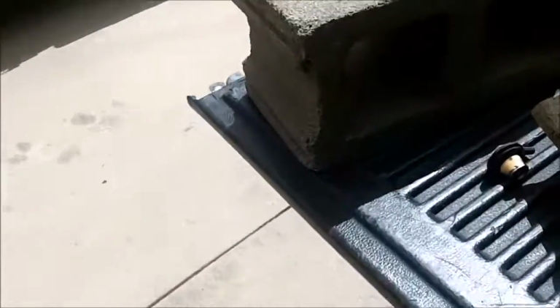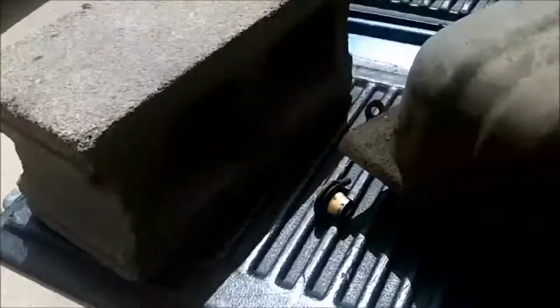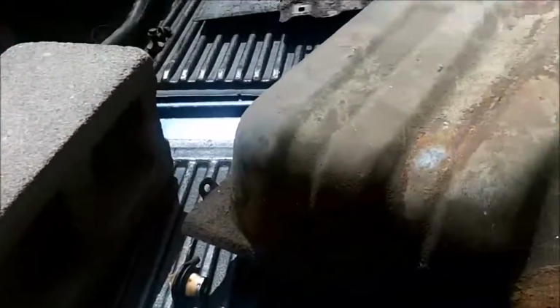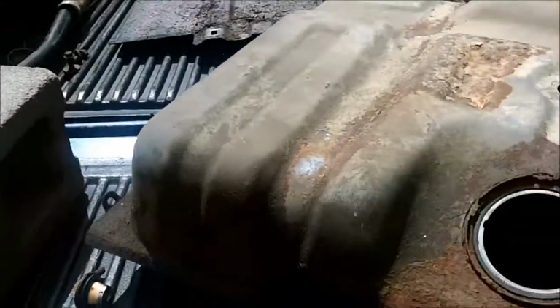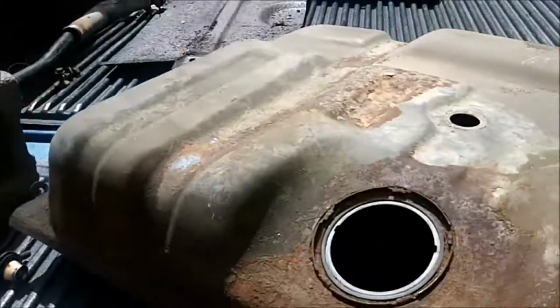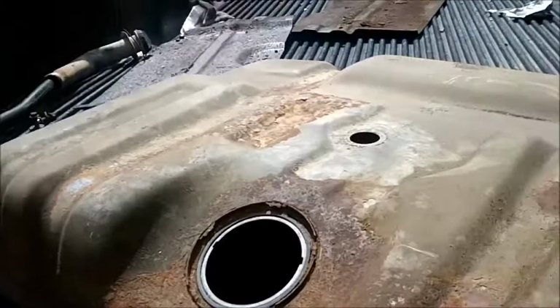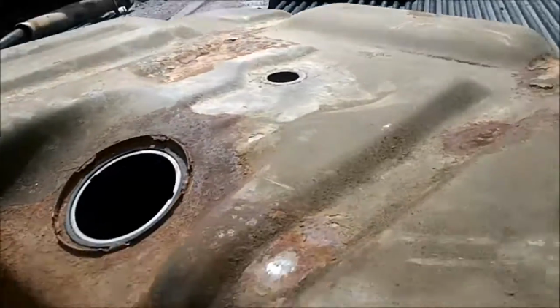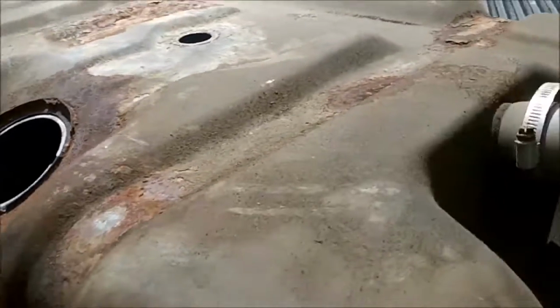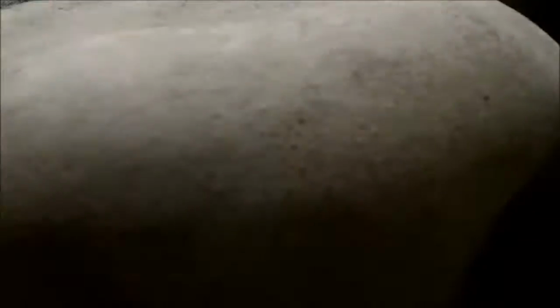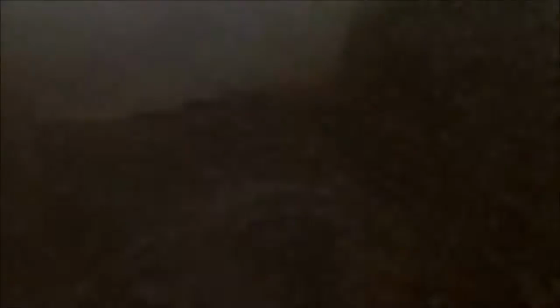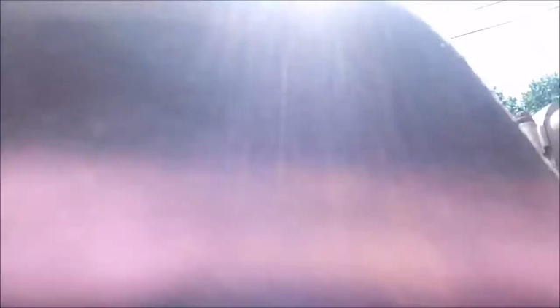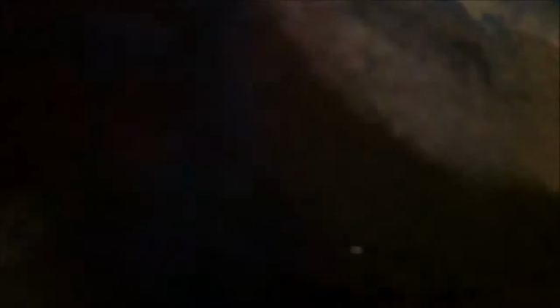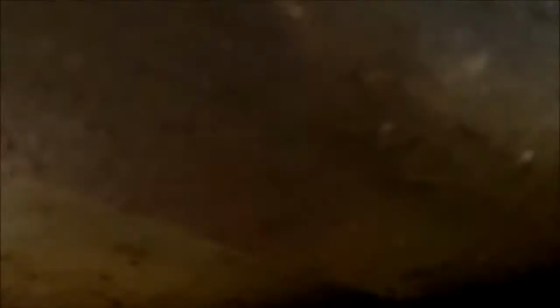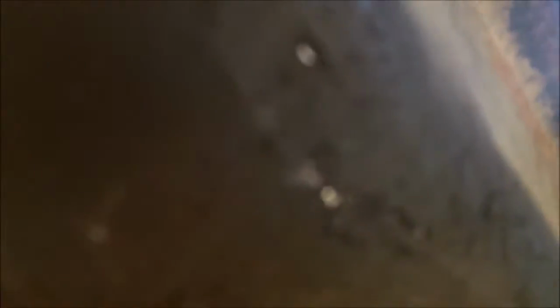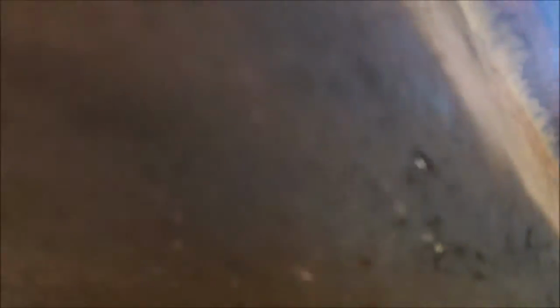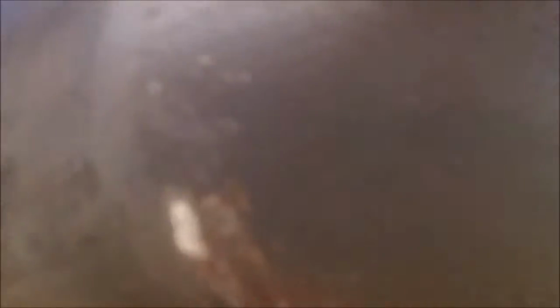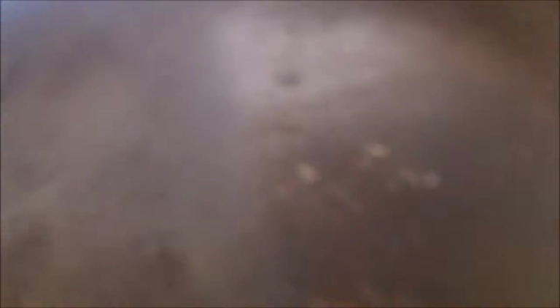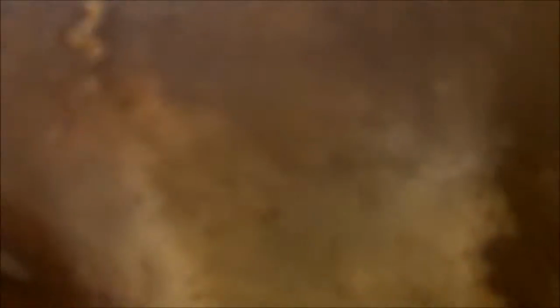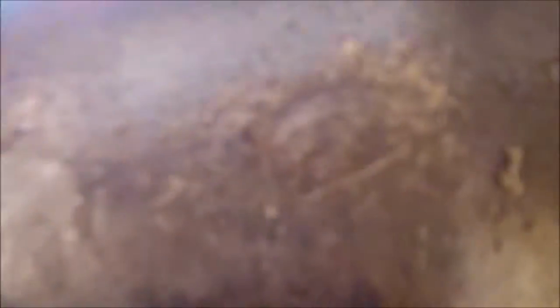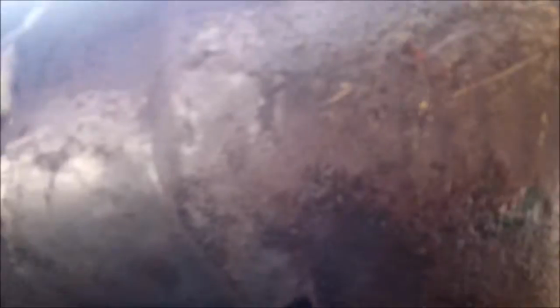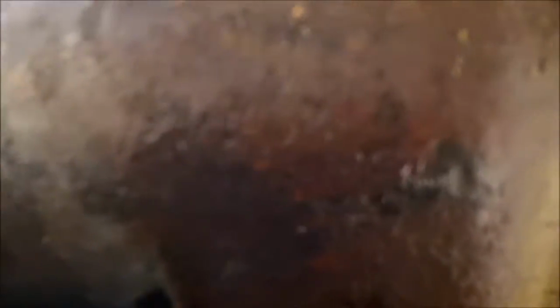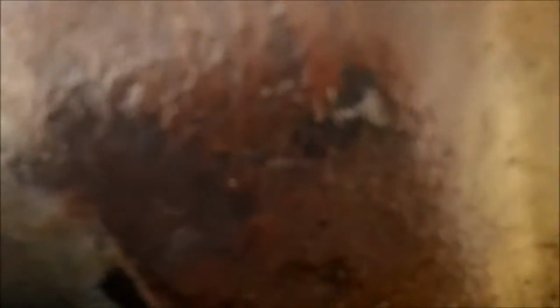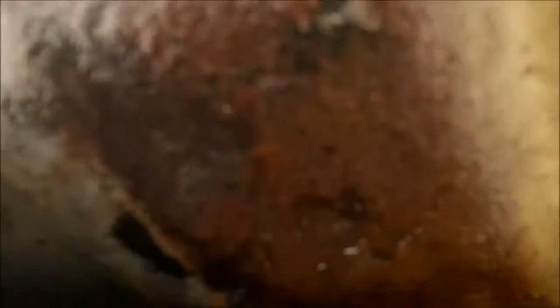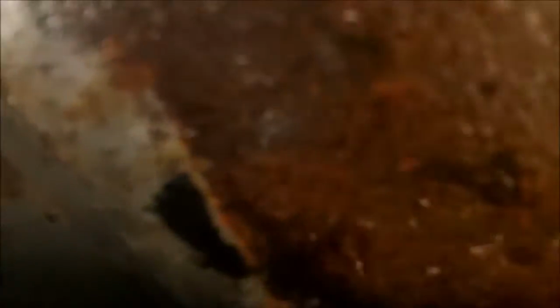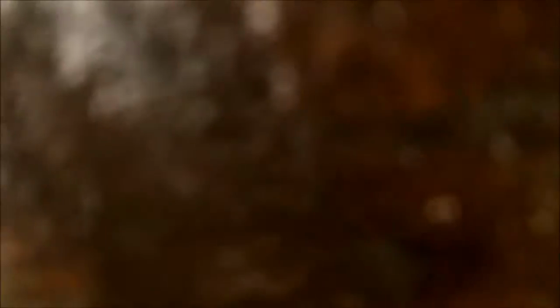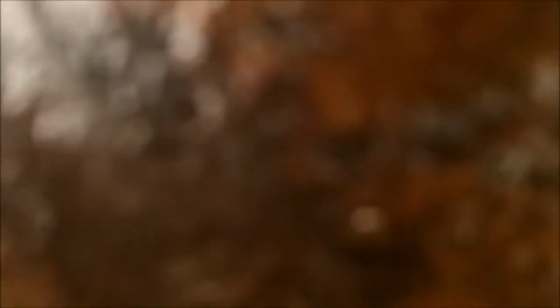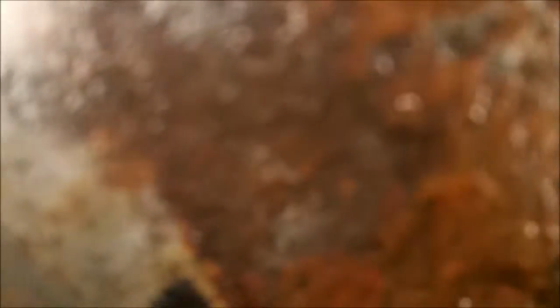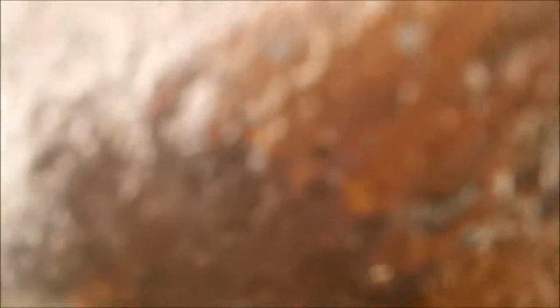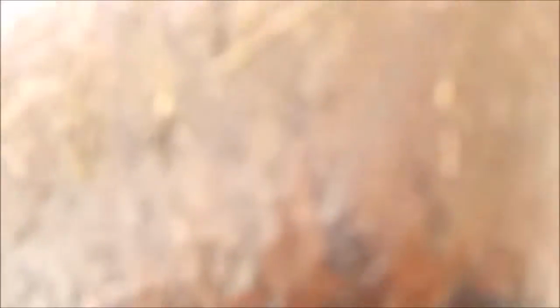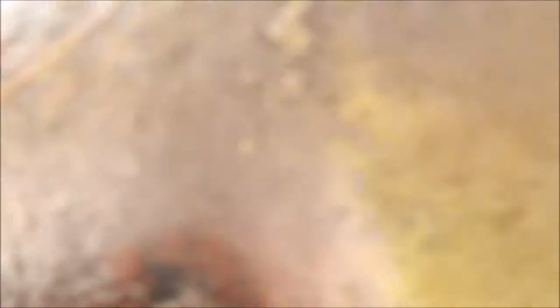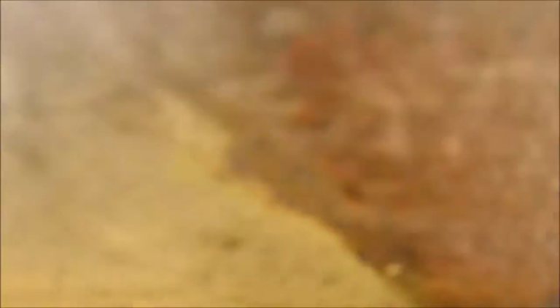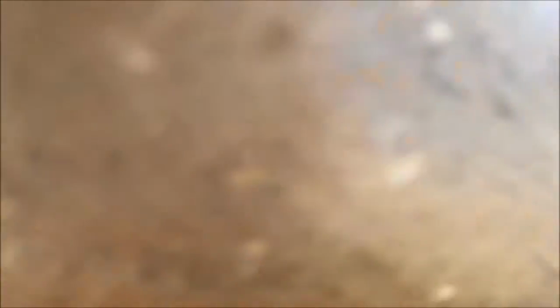It just rusted through. I think there's like a pinhole in this corner somewhere where it's leaking — right there somewhere. You can't see it; there's just a tiny pinhole.